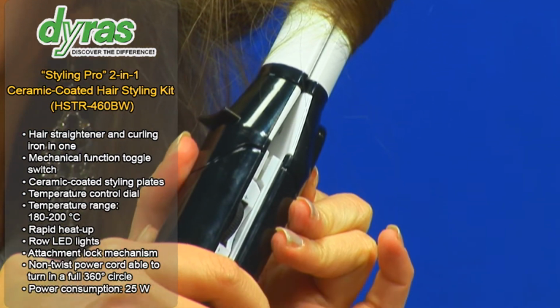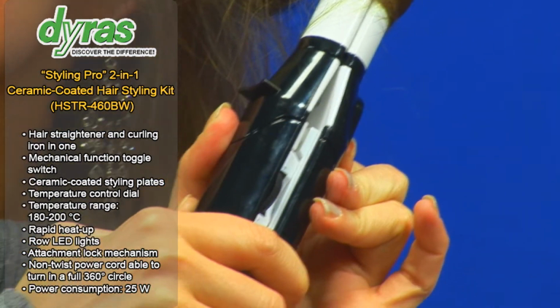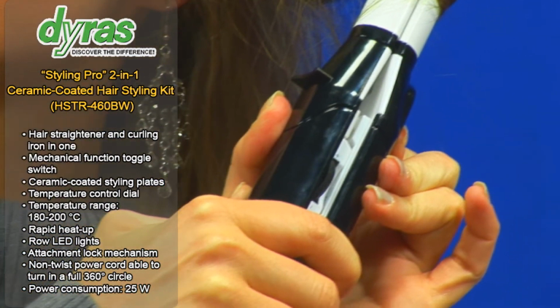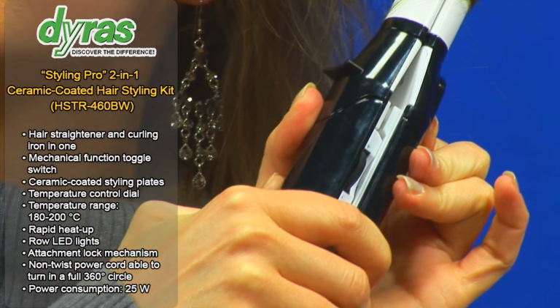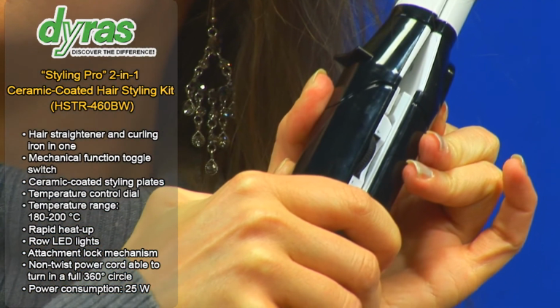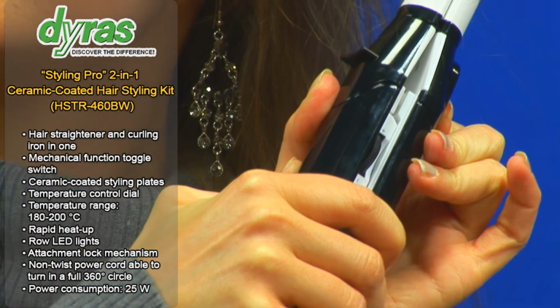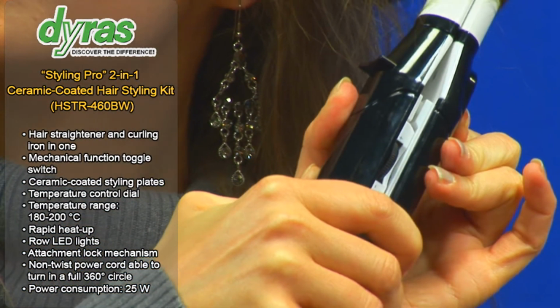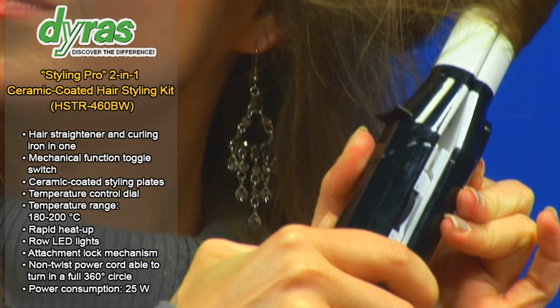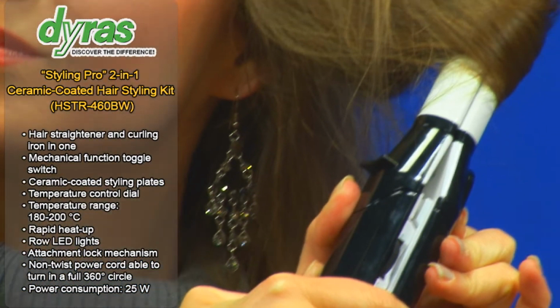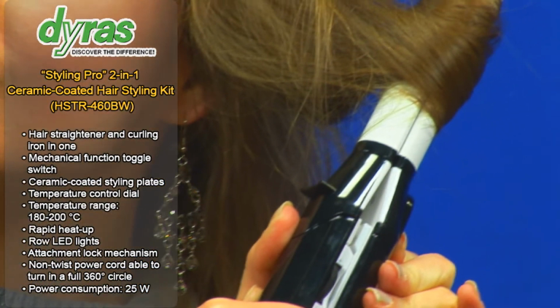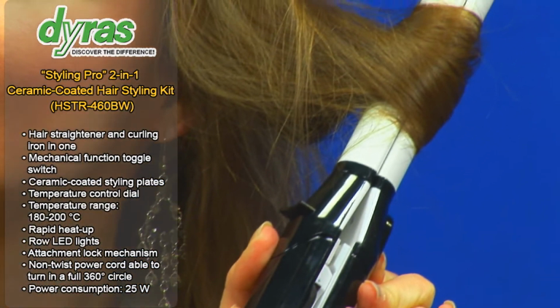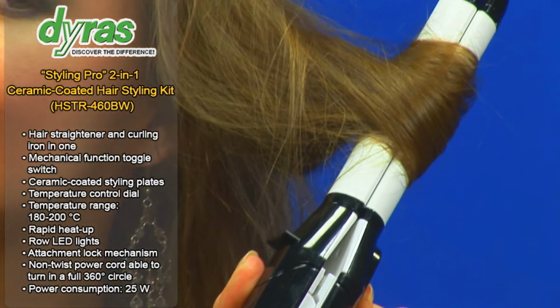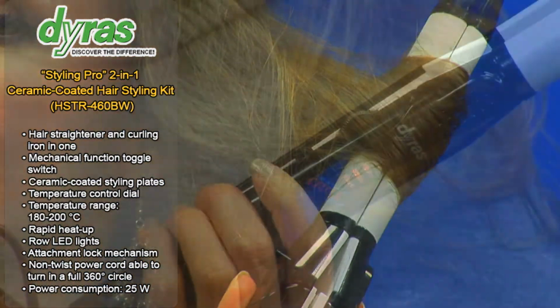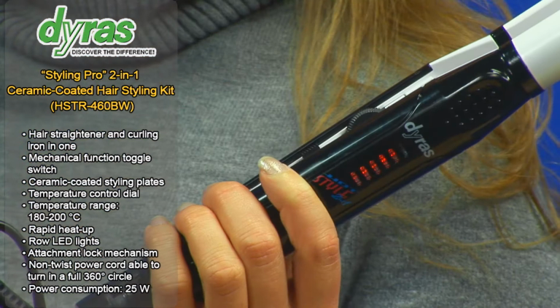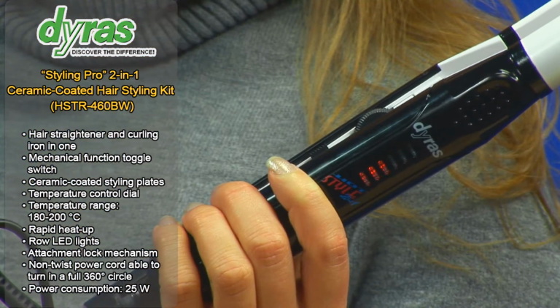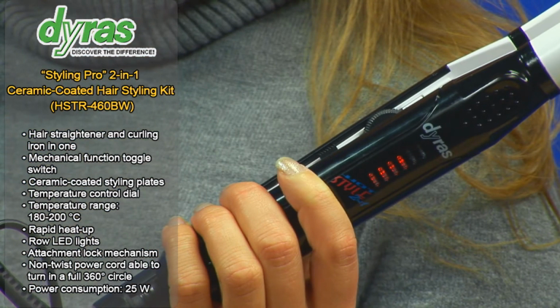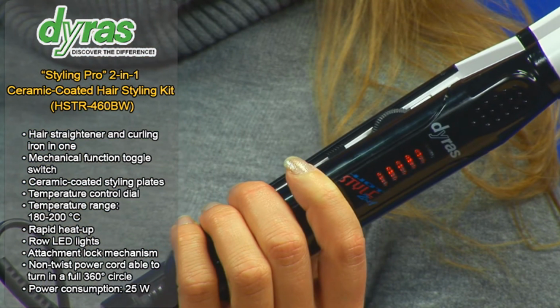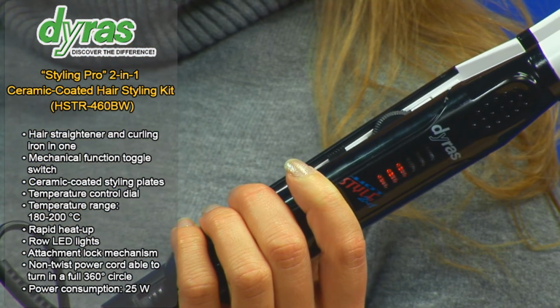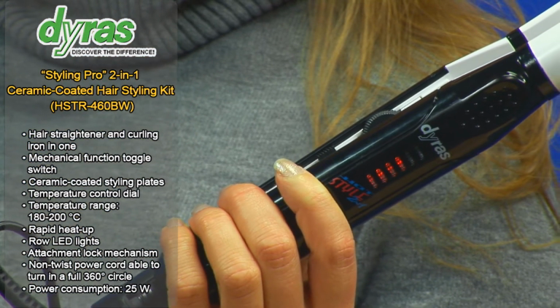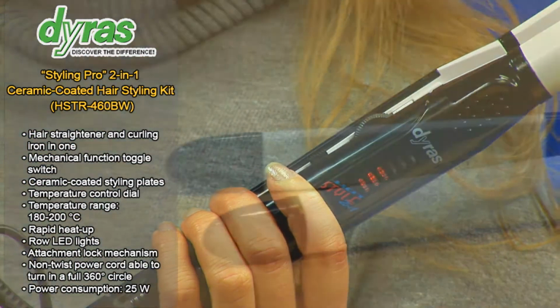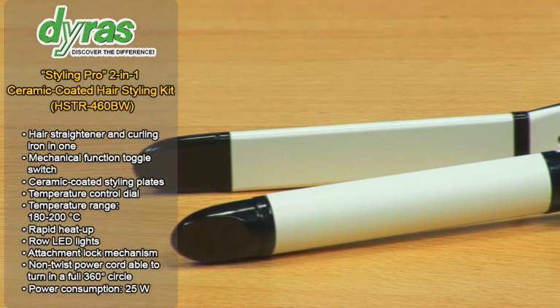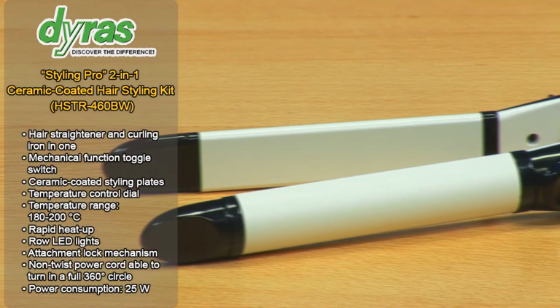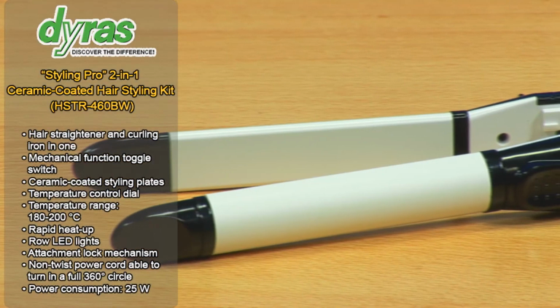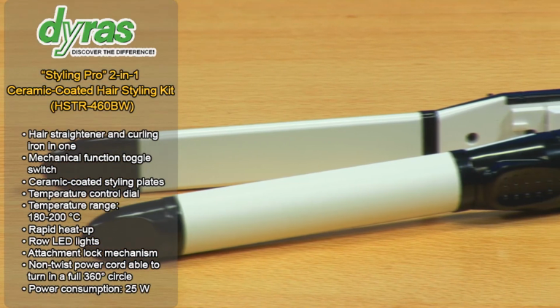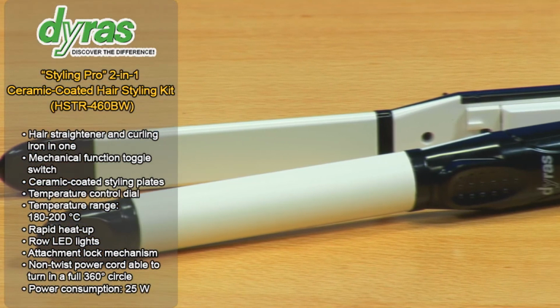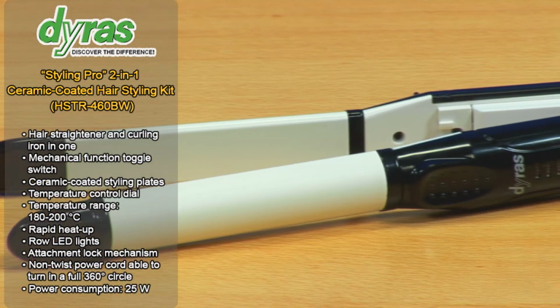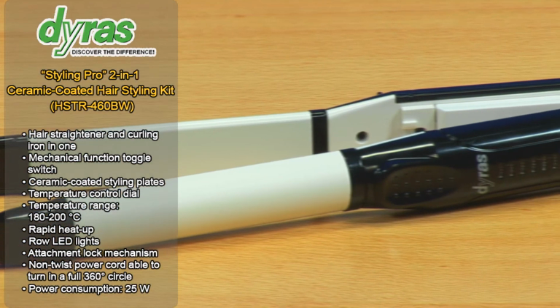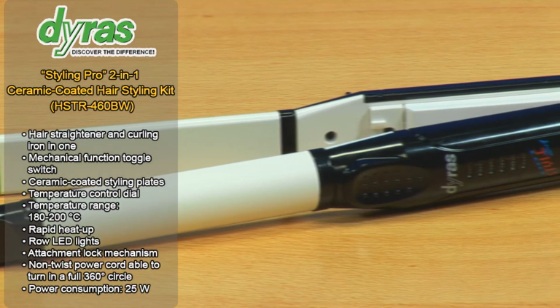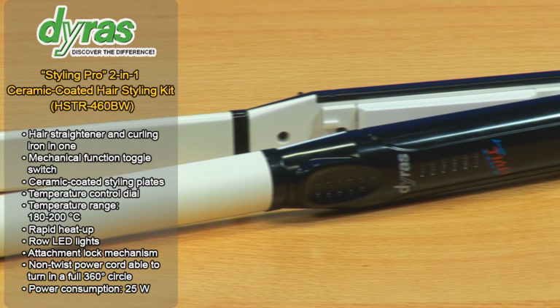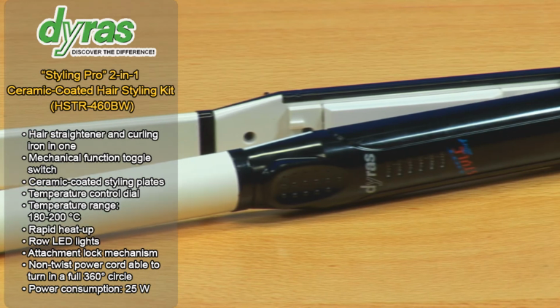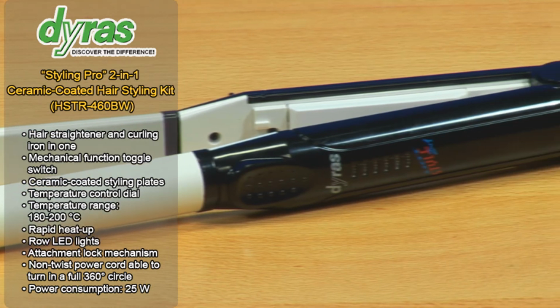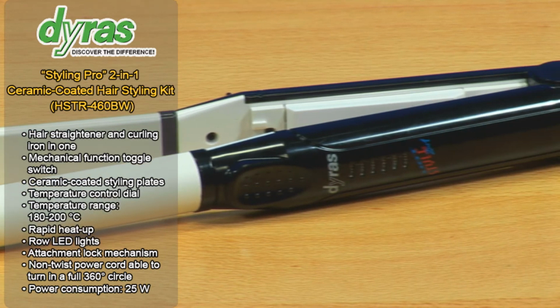With the Dyrus Multifunctional Hairstyling Kit, you can create glamorous hairstyles in your own home. Let the professional ceramic coated styling plates take care of your hair.